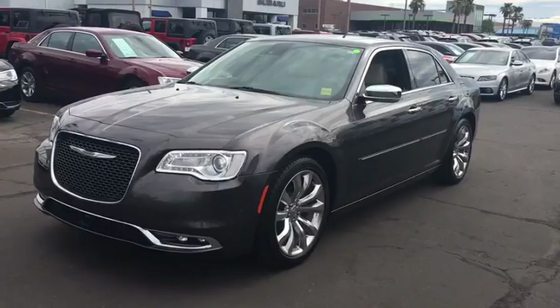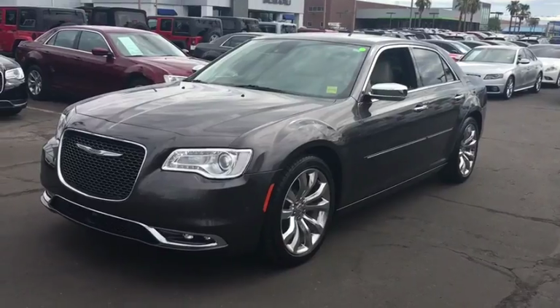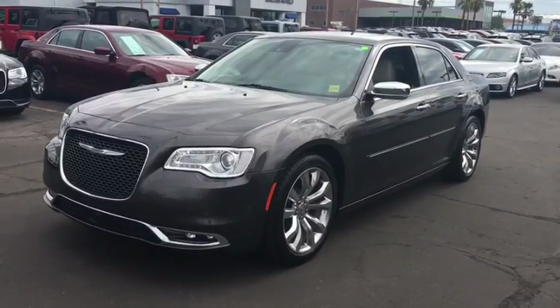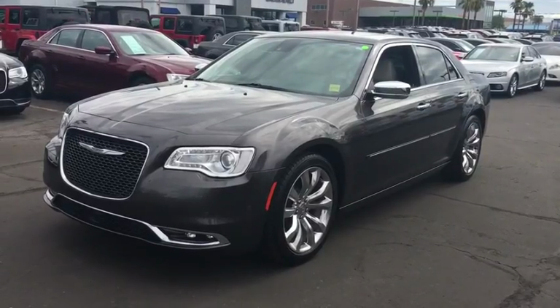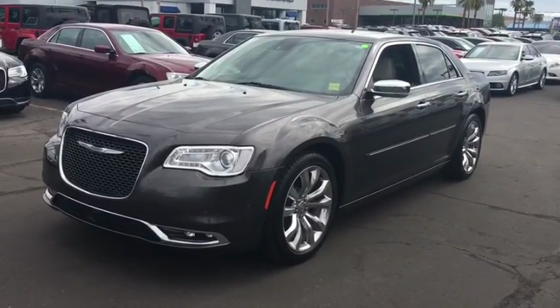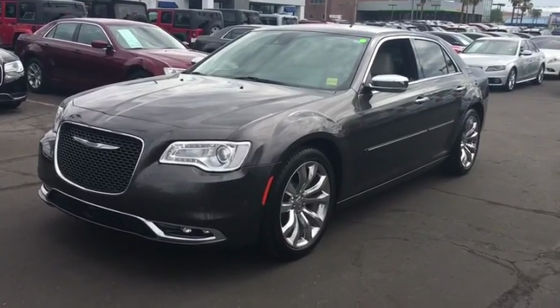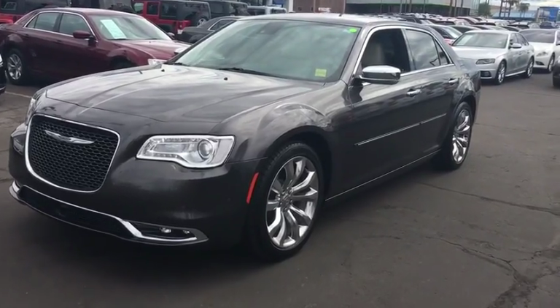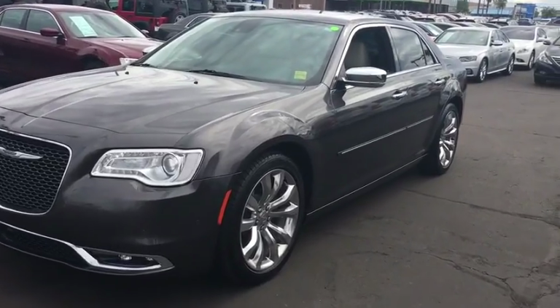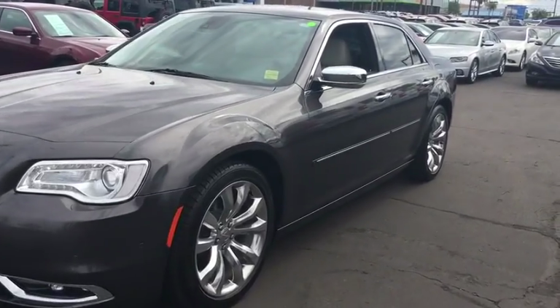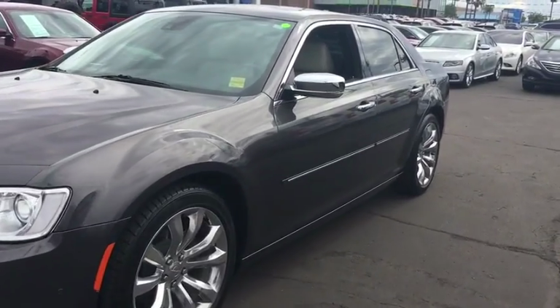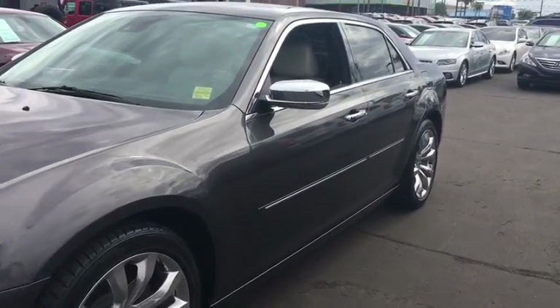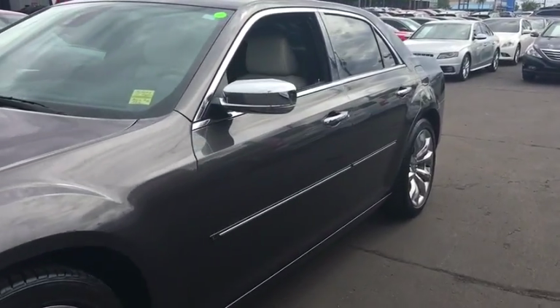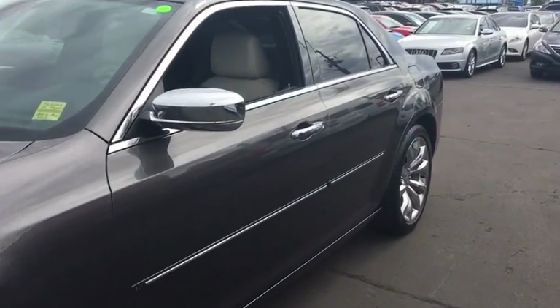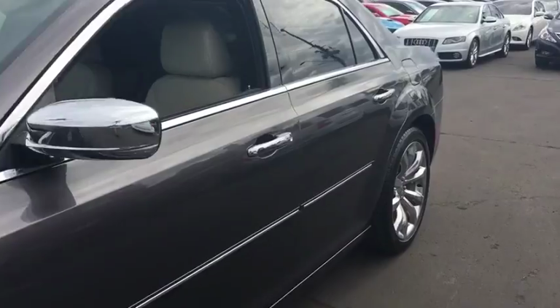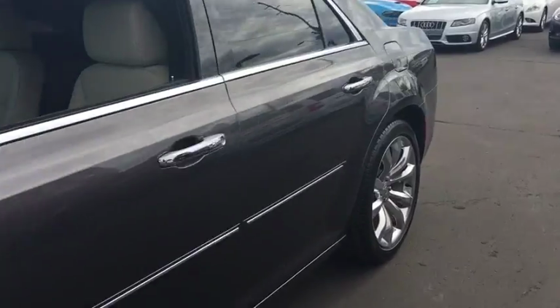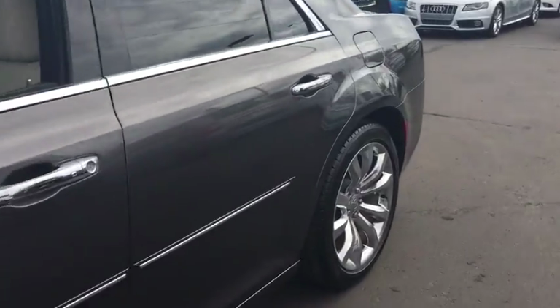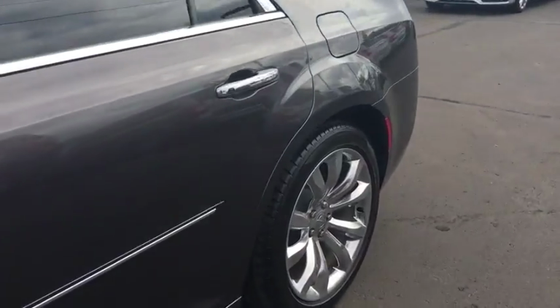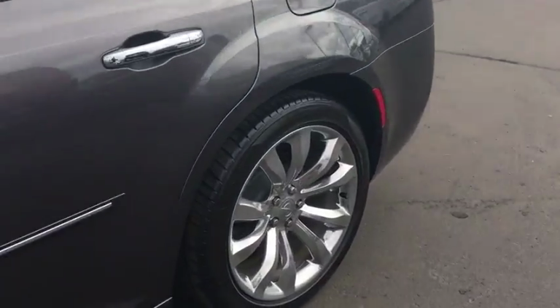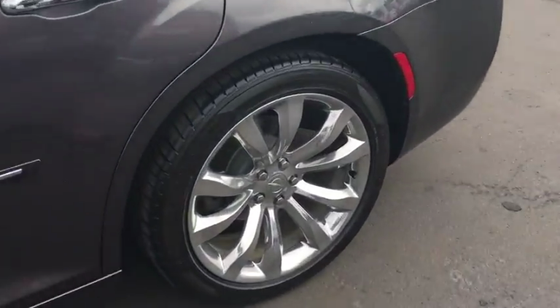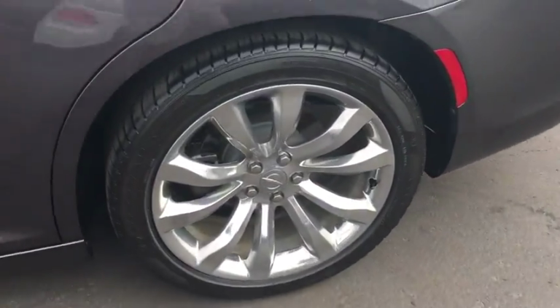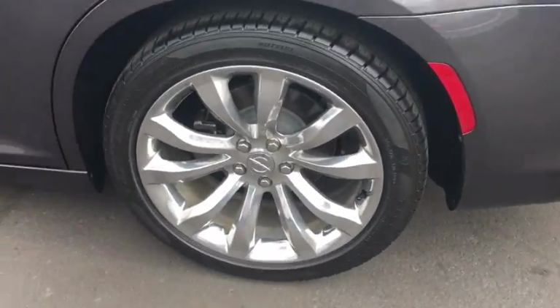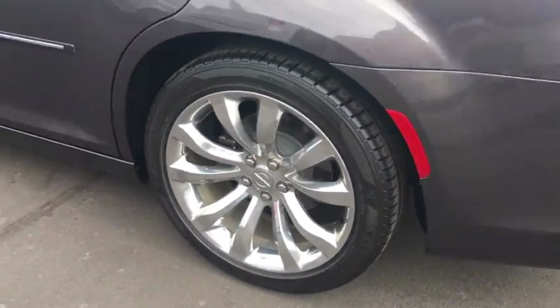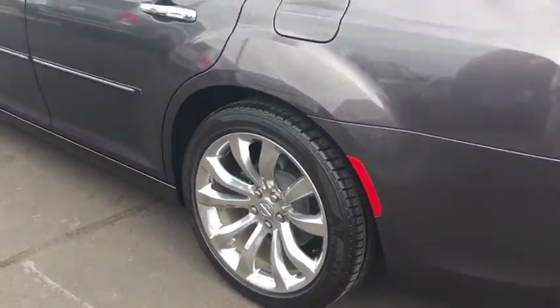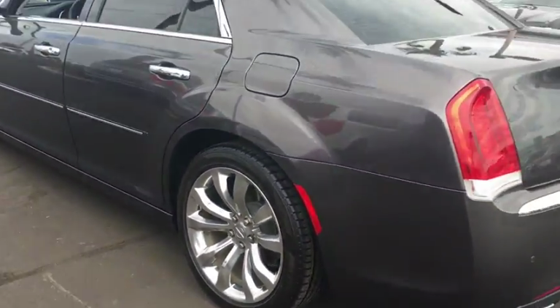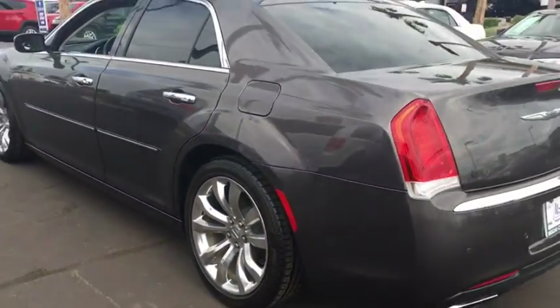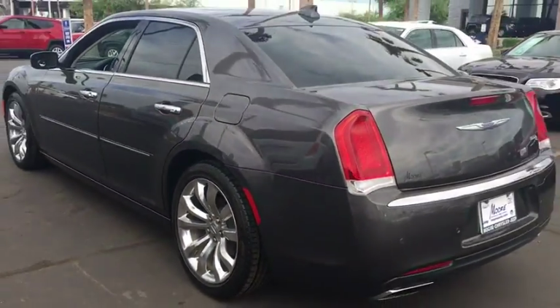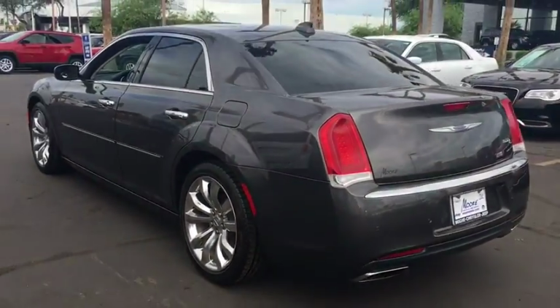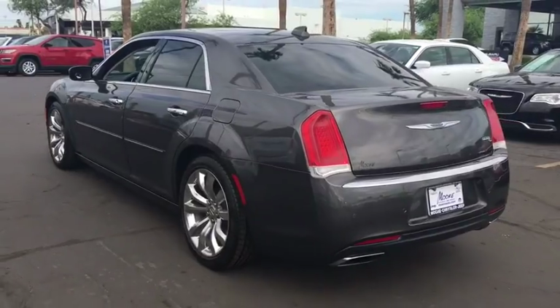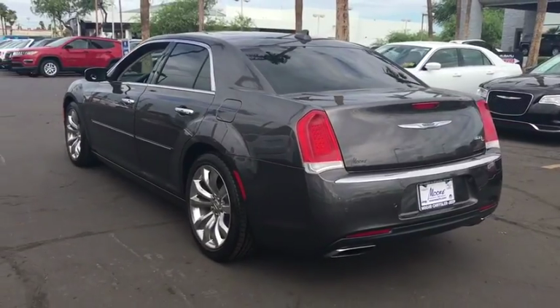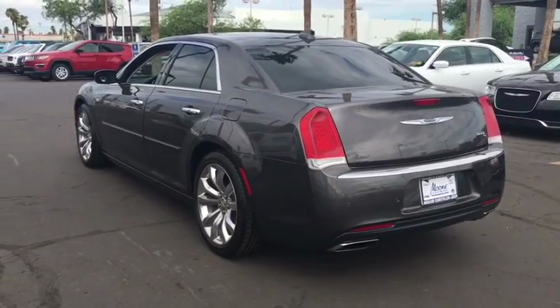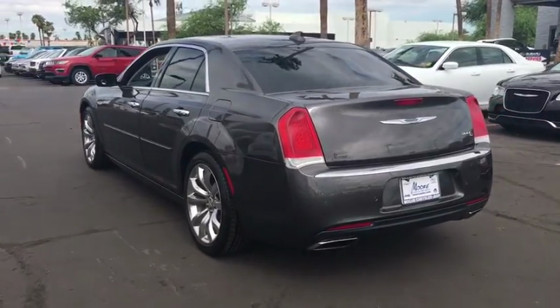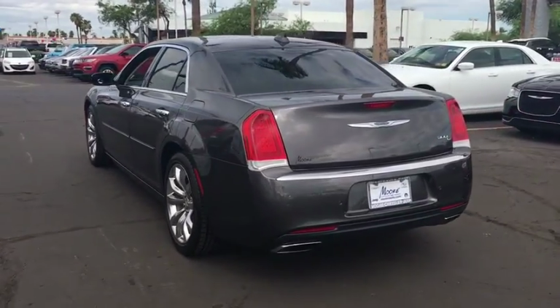The 2015 Chrysler 300. The Chrysler 300 combines sport and luxury in one unique and powerful package. If you're looking for elegance and performance, the 300 delivers.